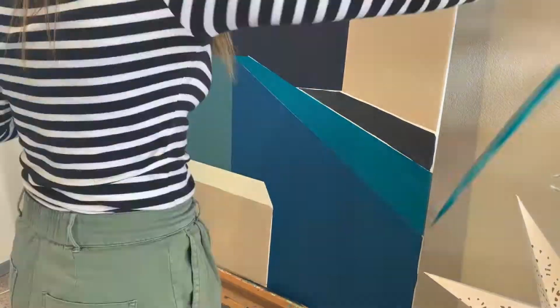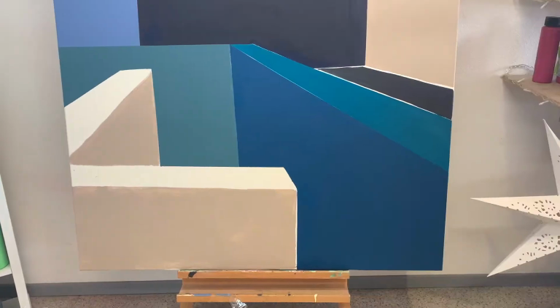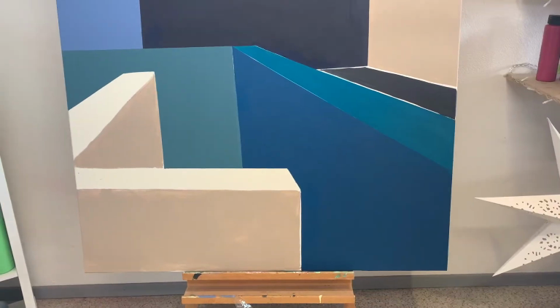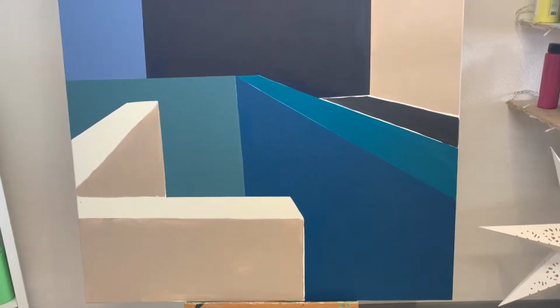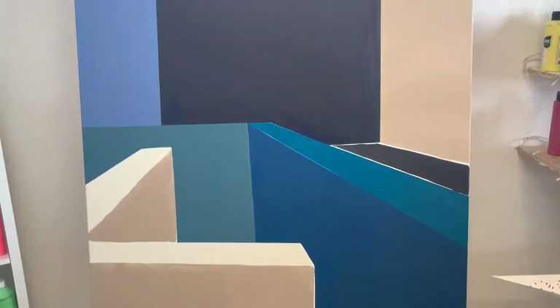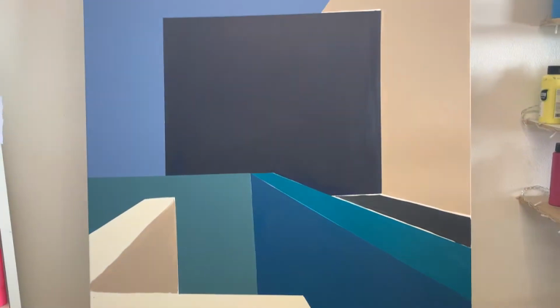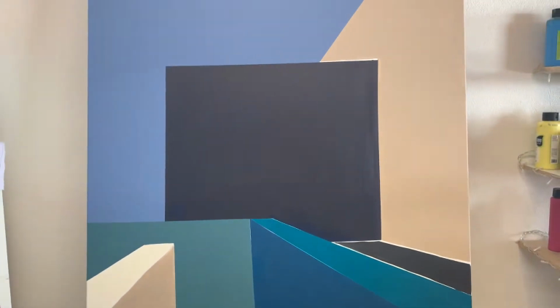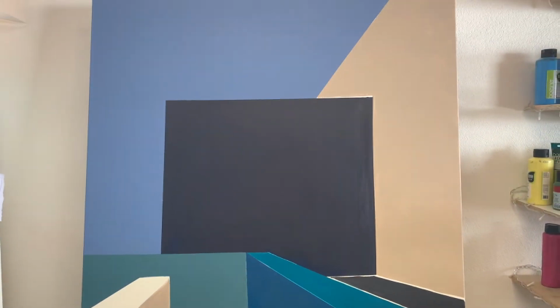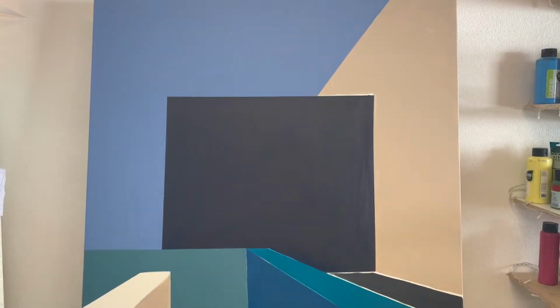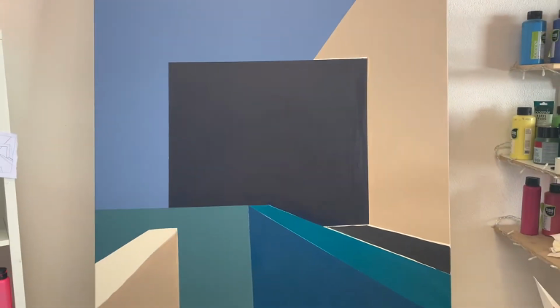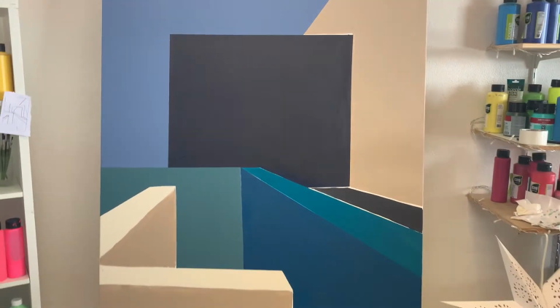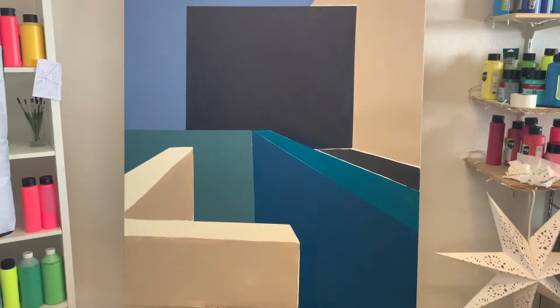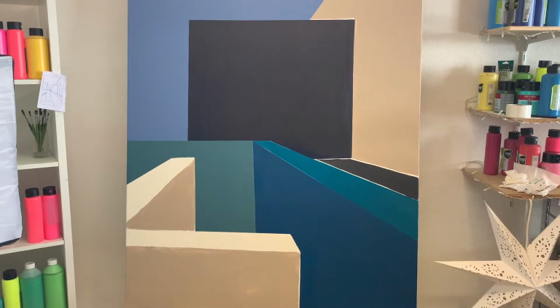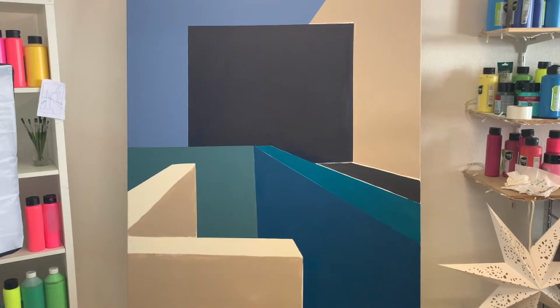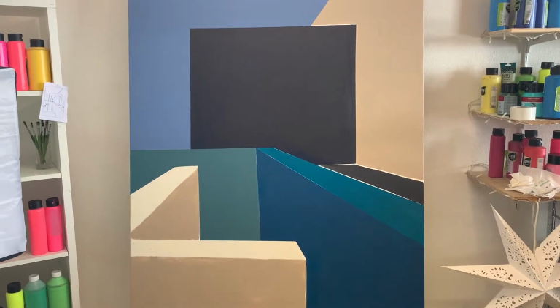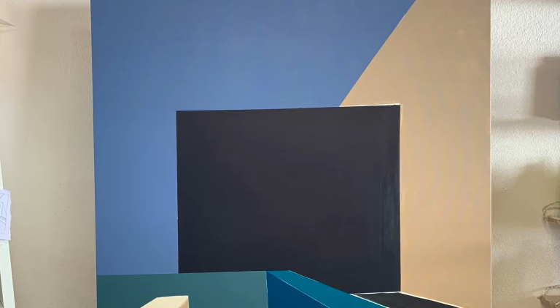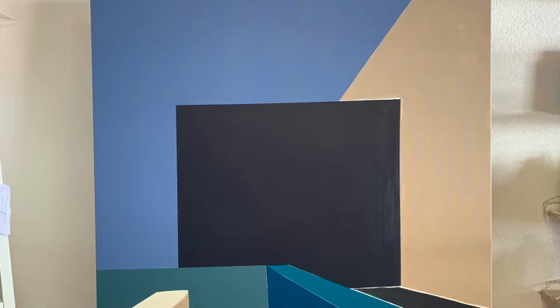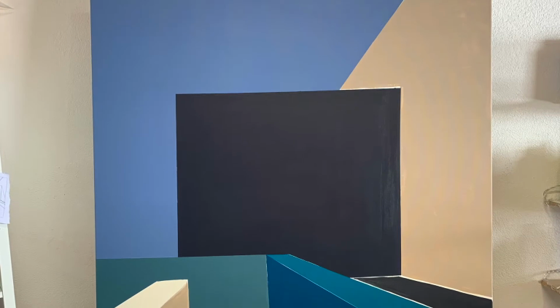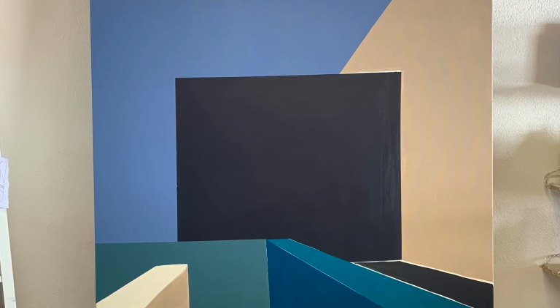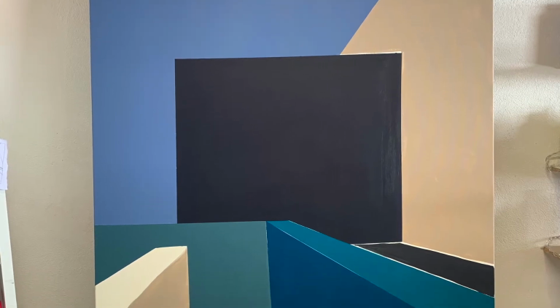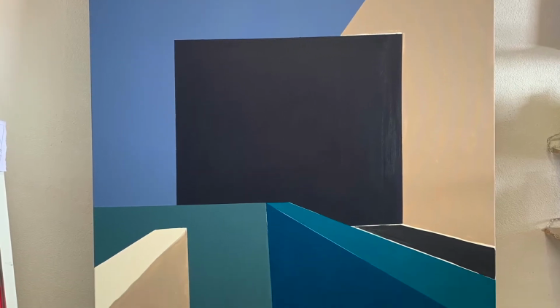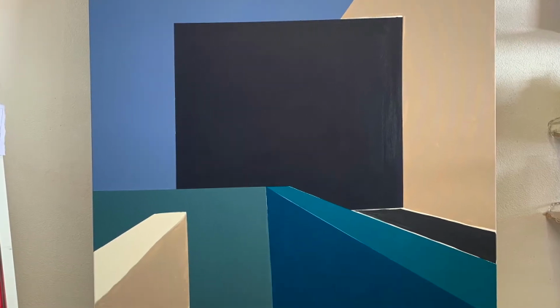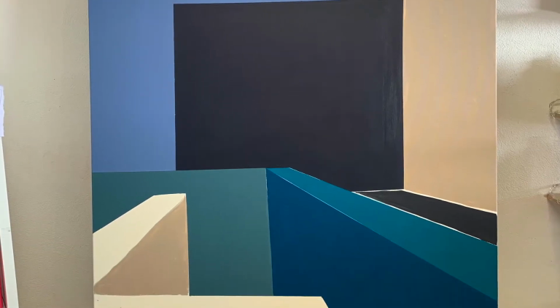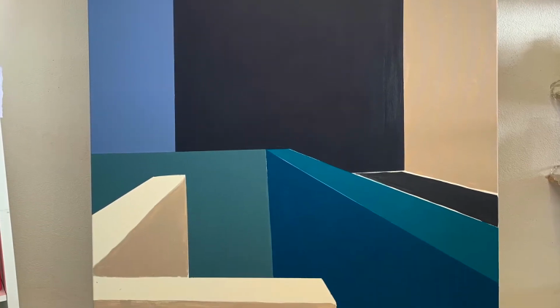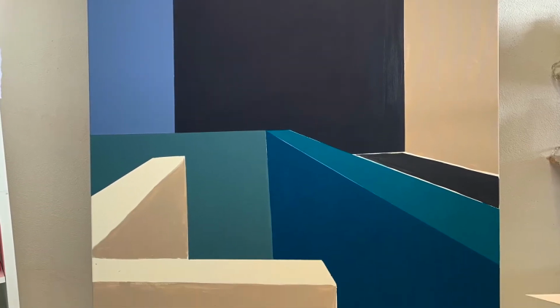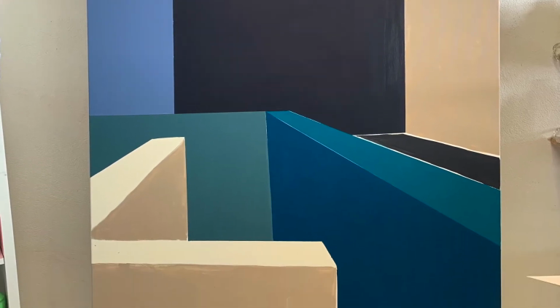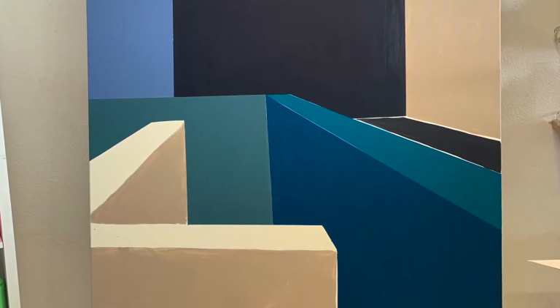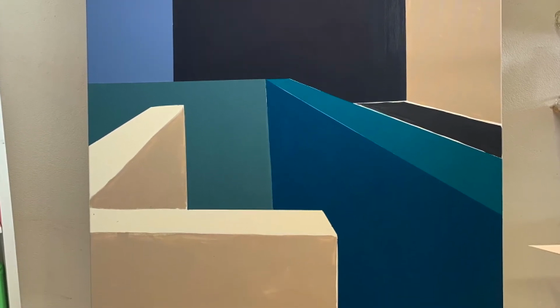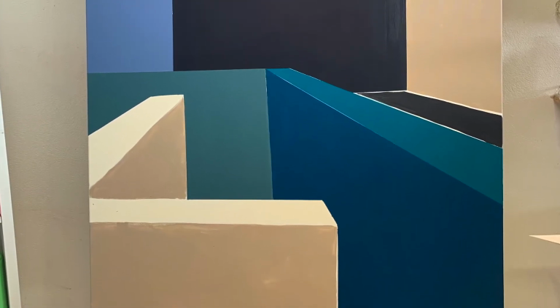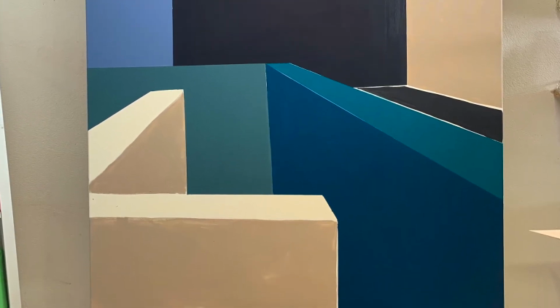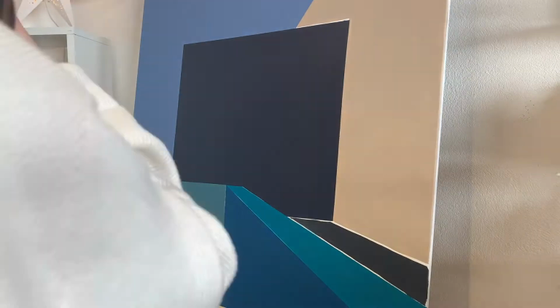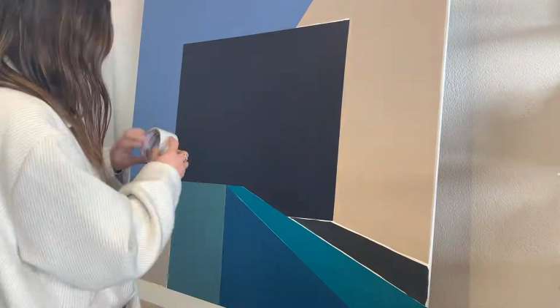I am much happier with this color scheme — I think it's a bit richer and more mature than some of those very bright and pastel colors I used to begin with.